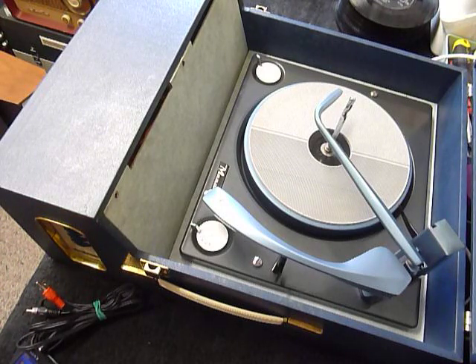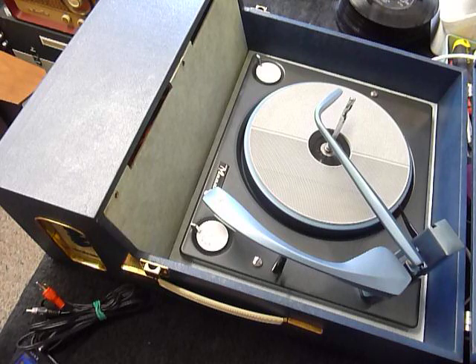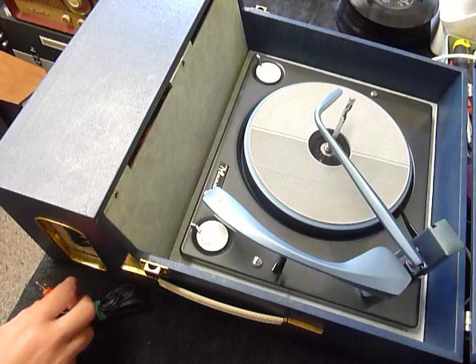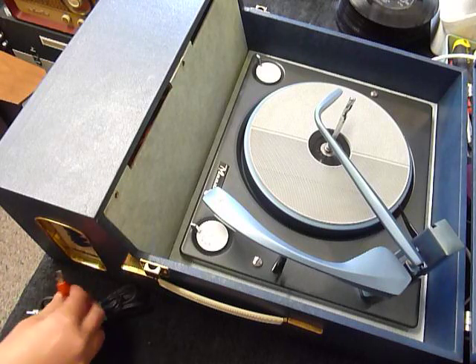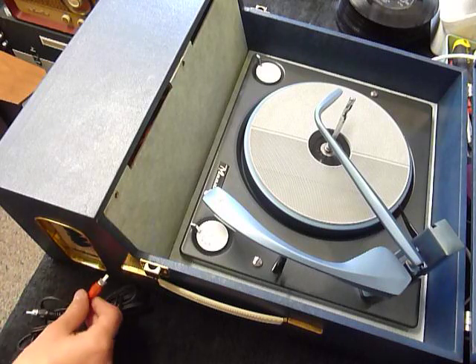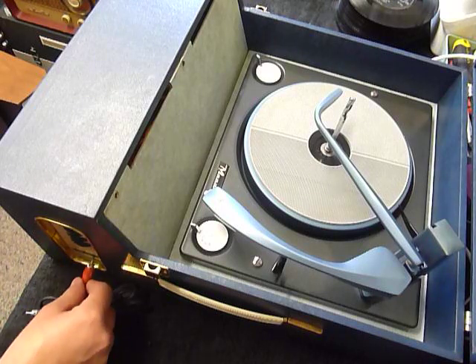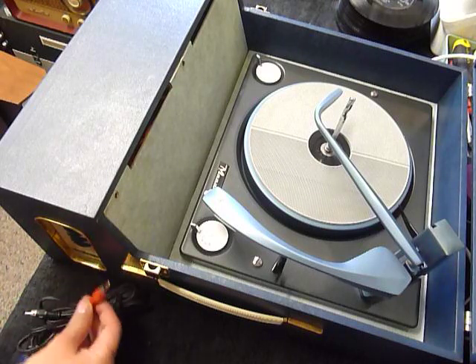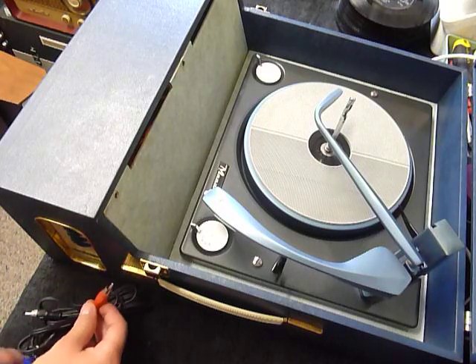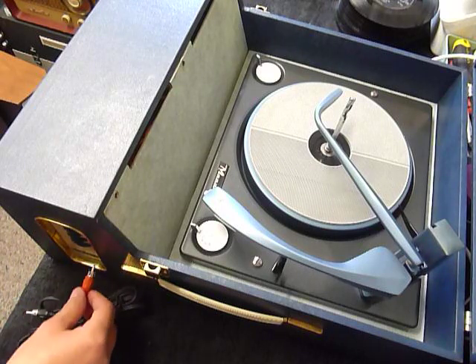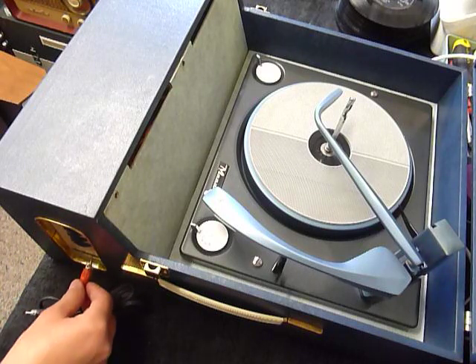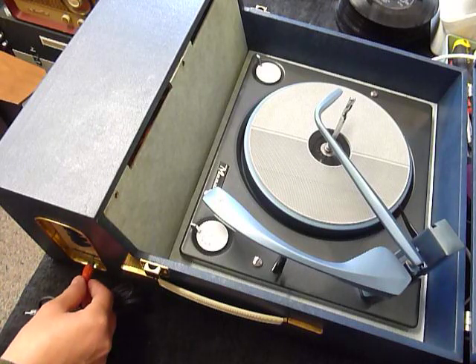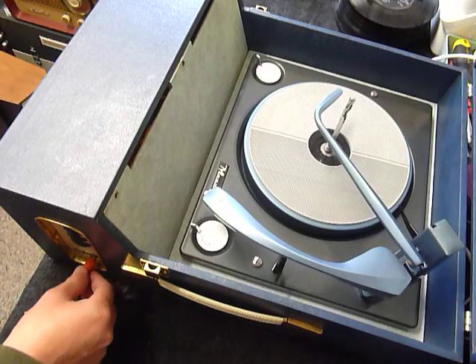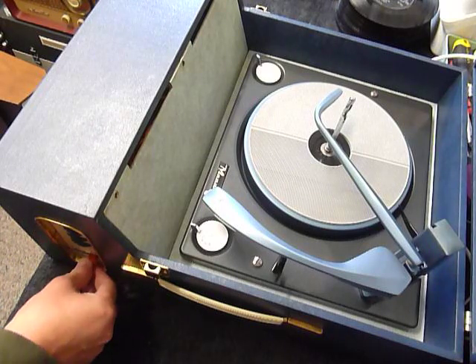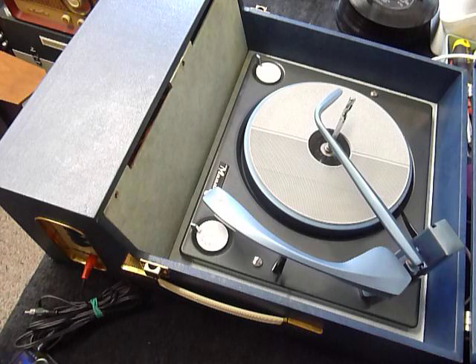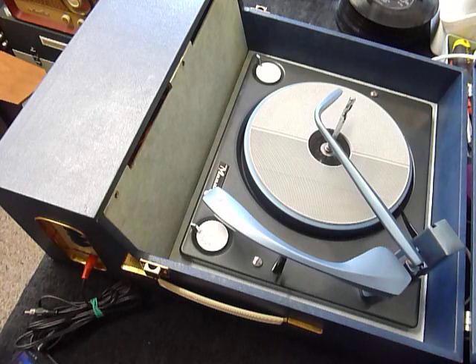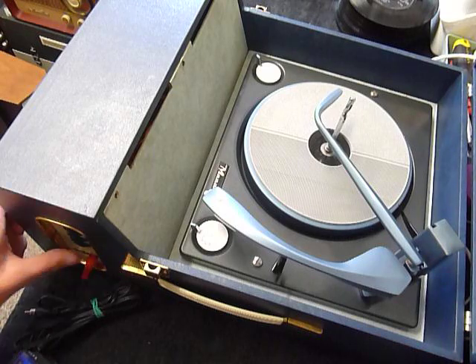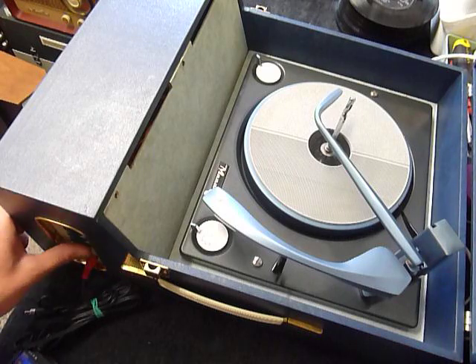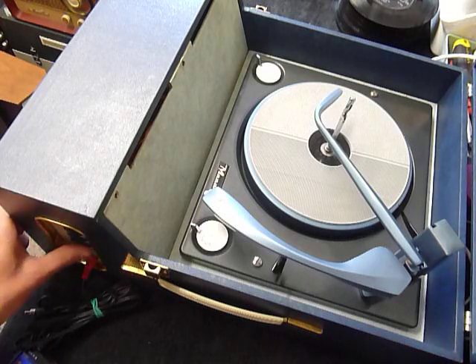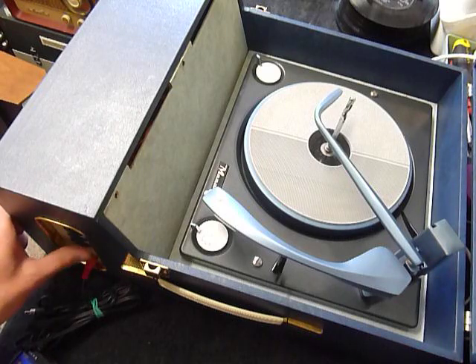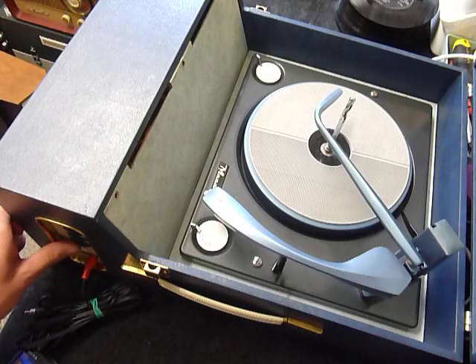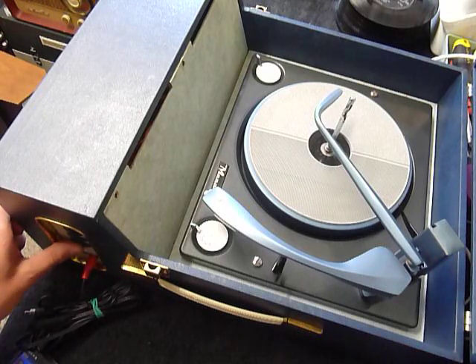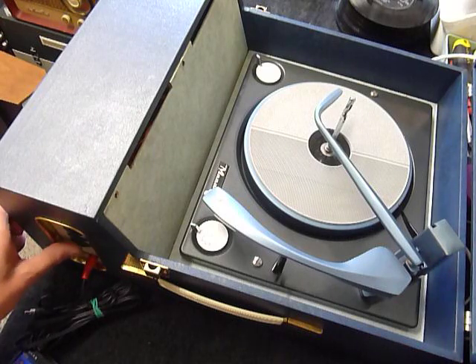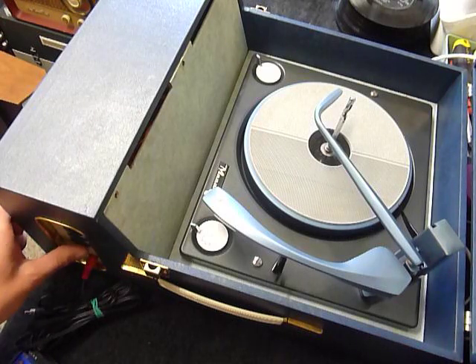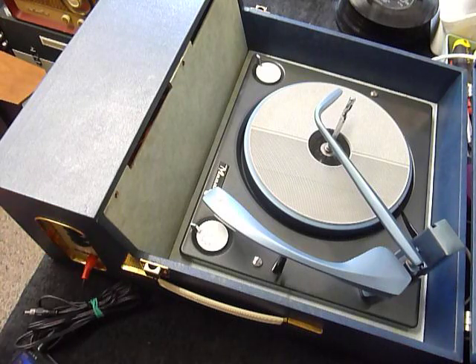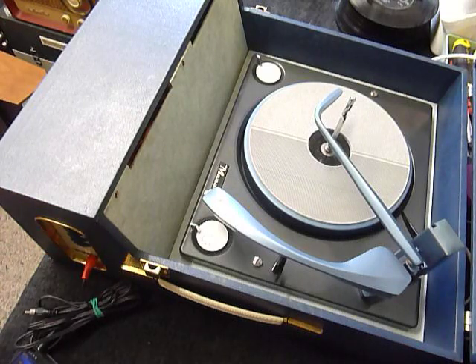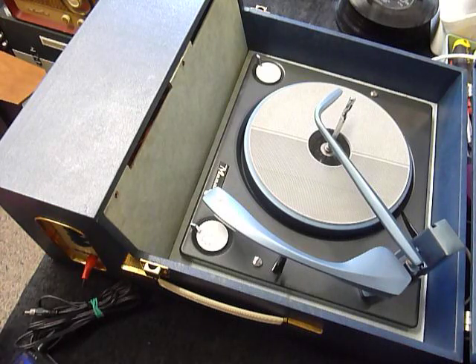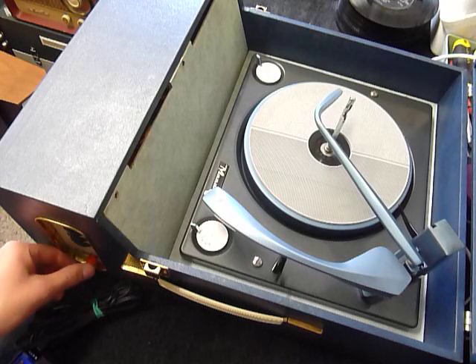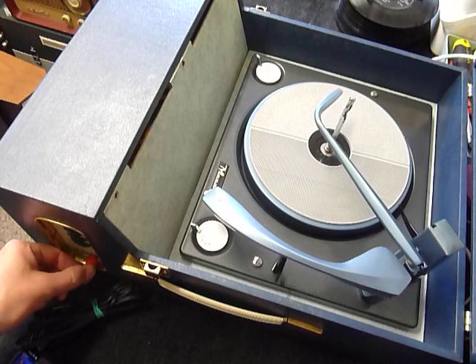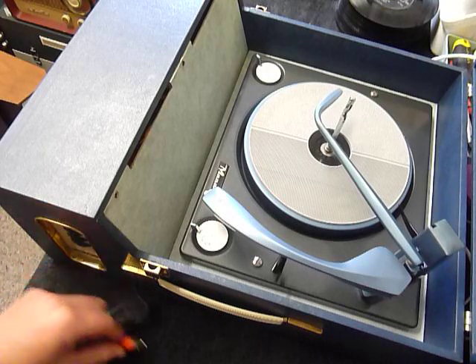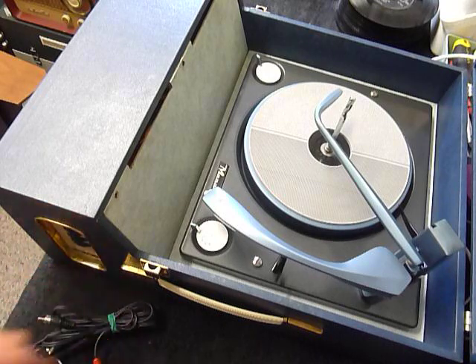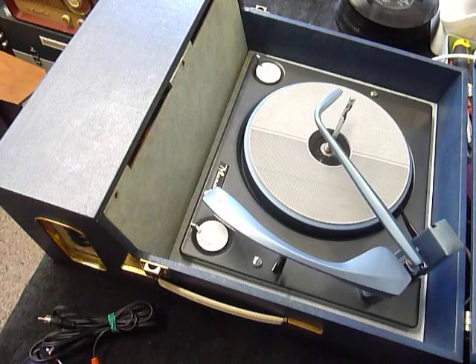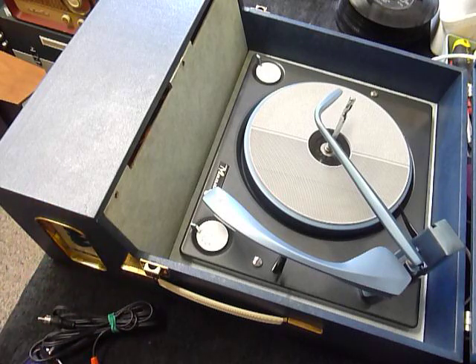However, I can just show you that they do work. I've just got it connected up to my phone, and you can see that it does work. 100% — and I find it very entertaining to watch. However, back to the record player.